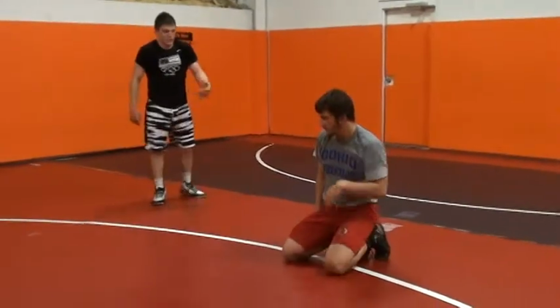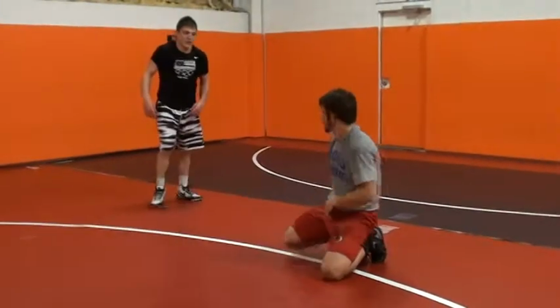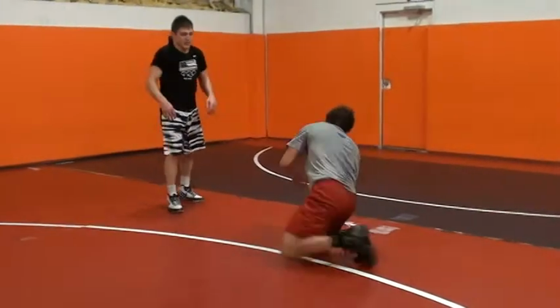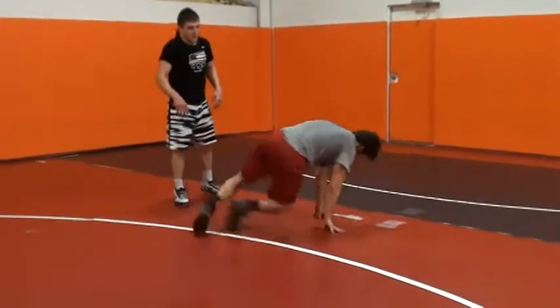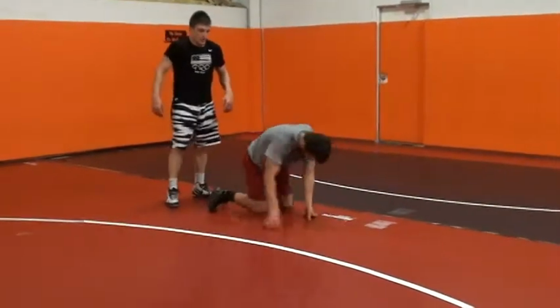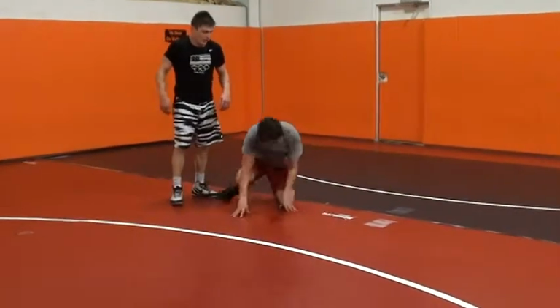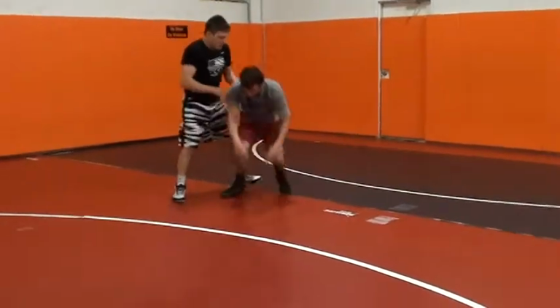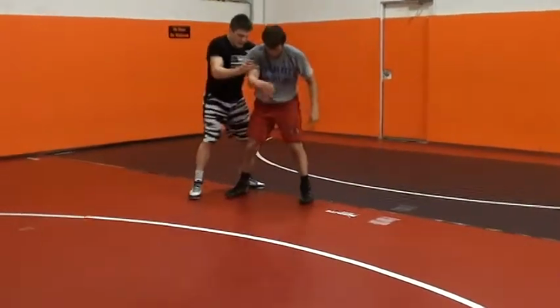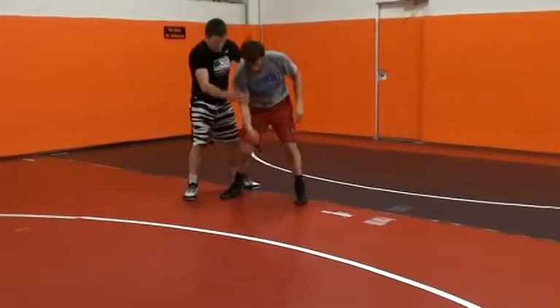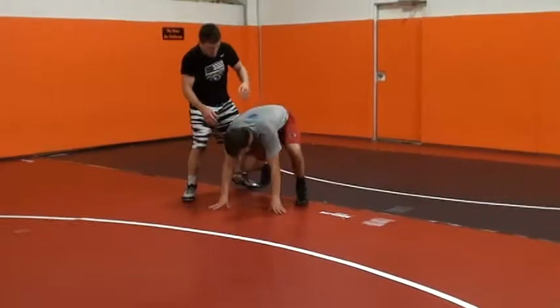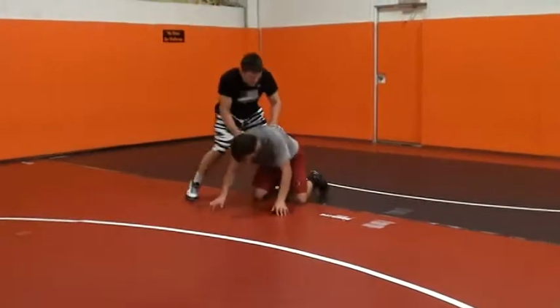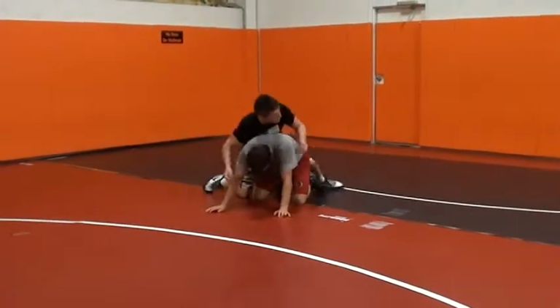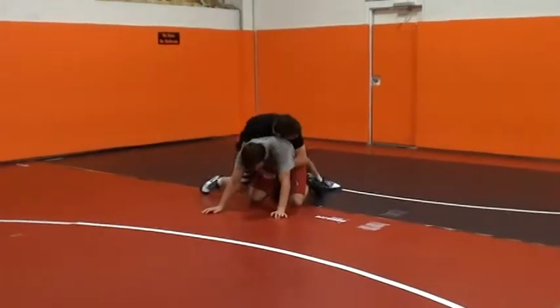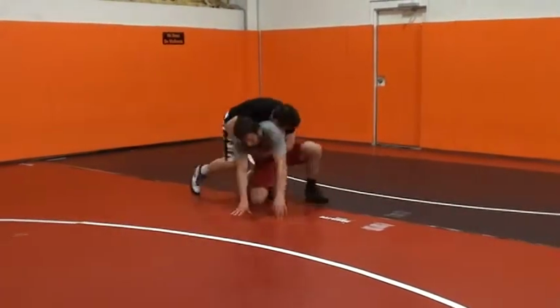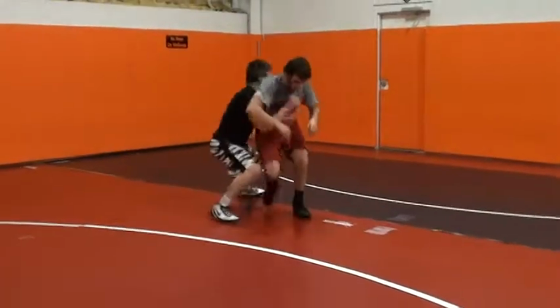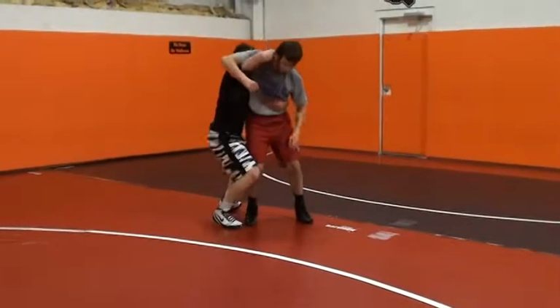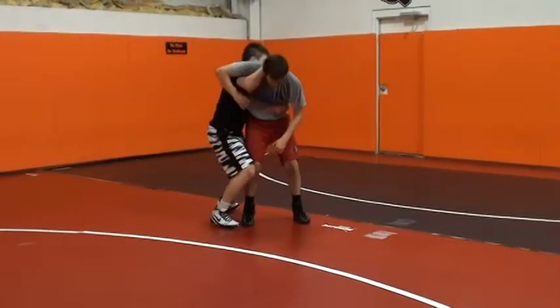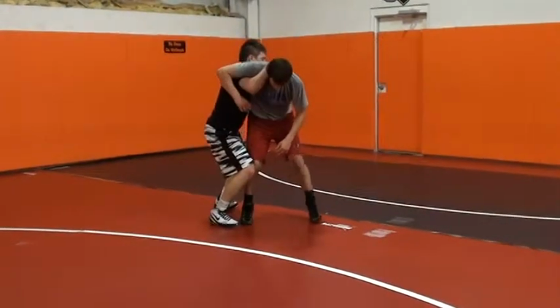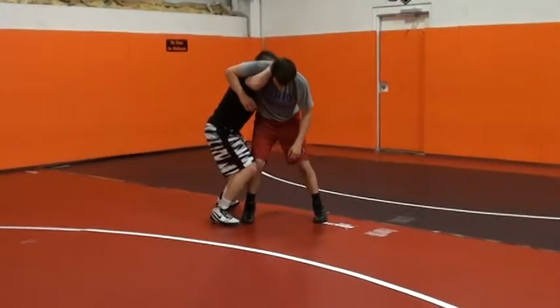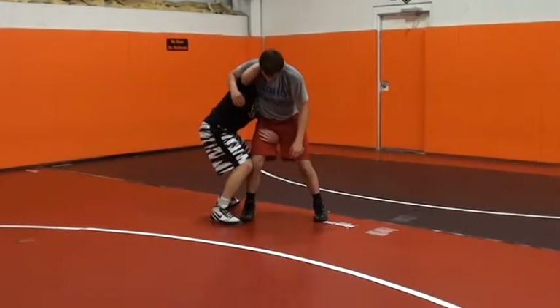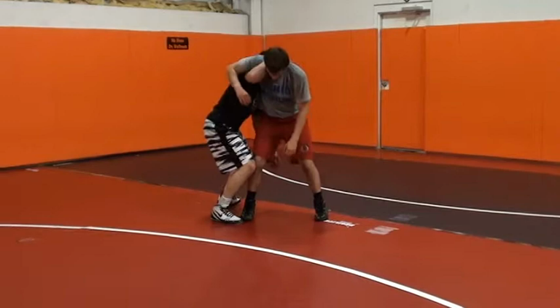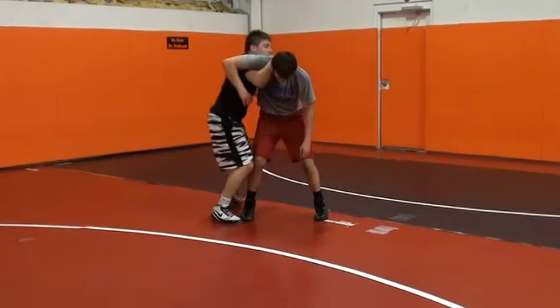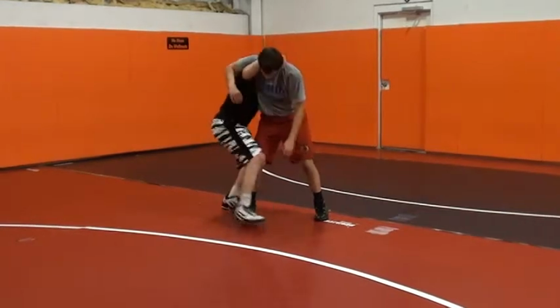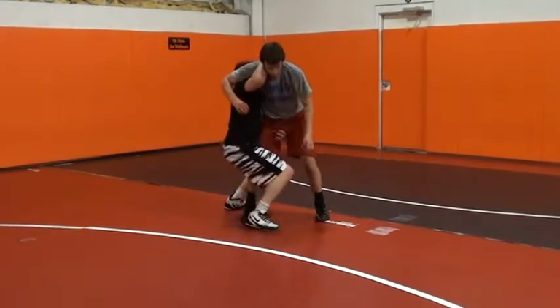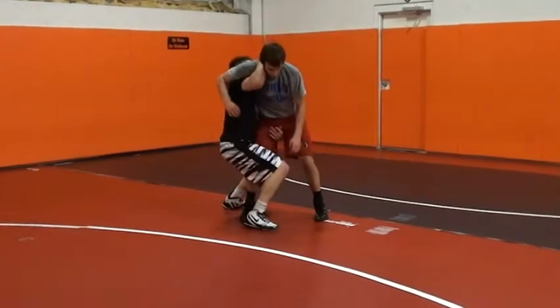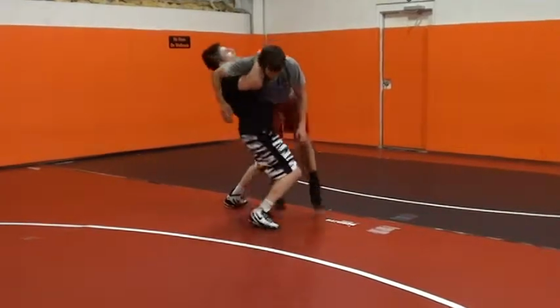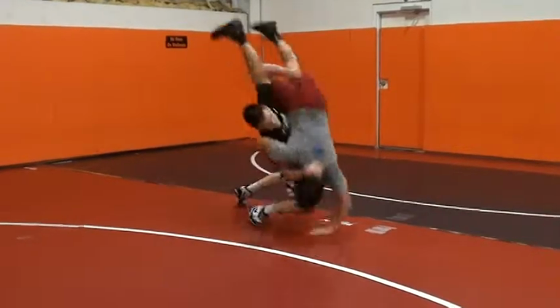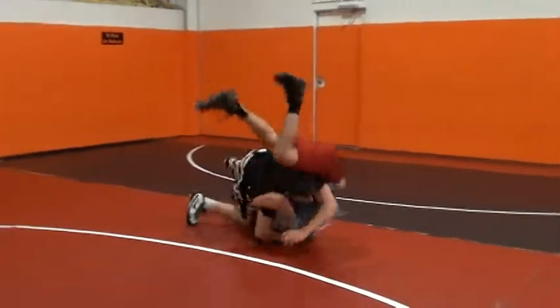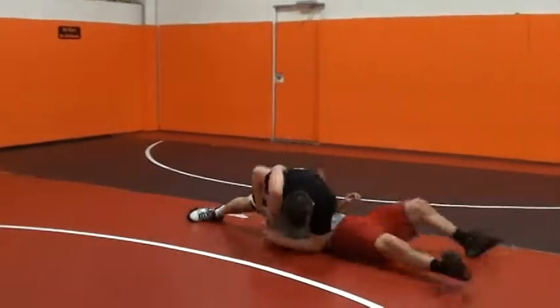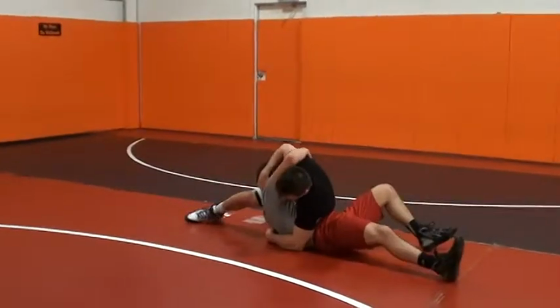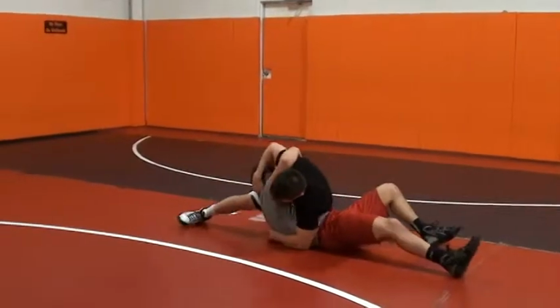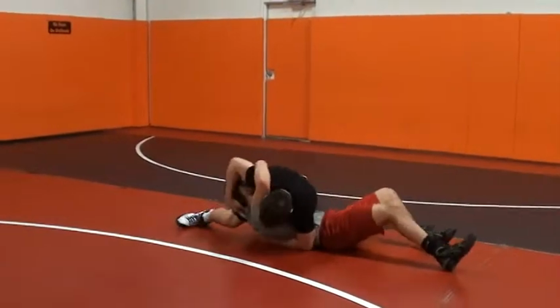One more time. He stands up, come through his legs, lift, pop. Get that pin.